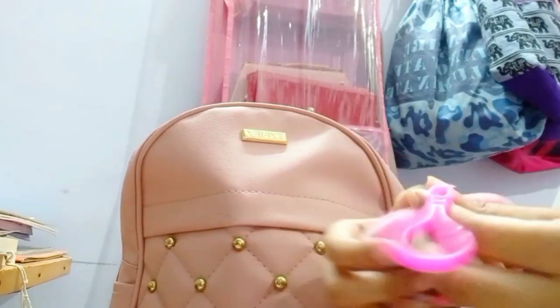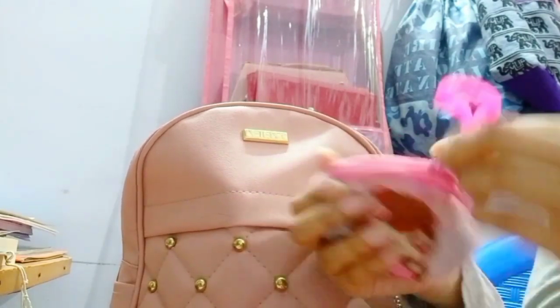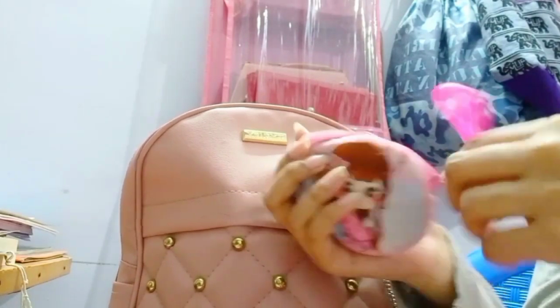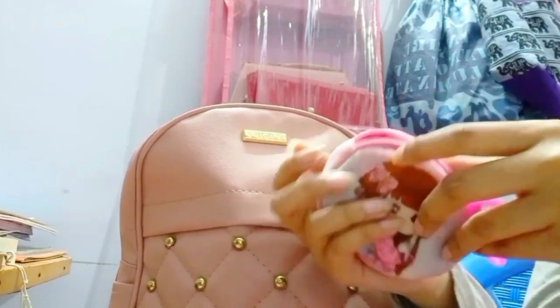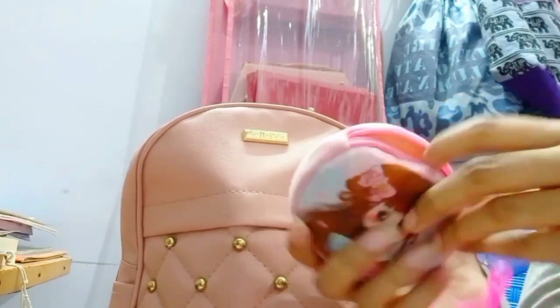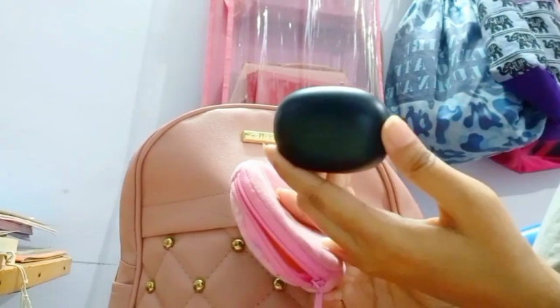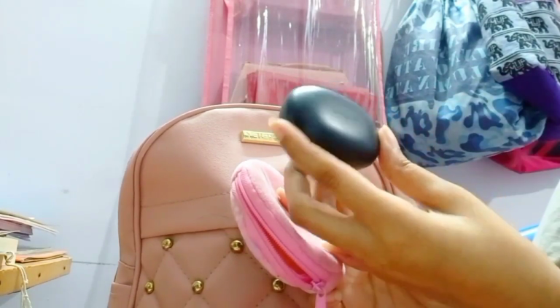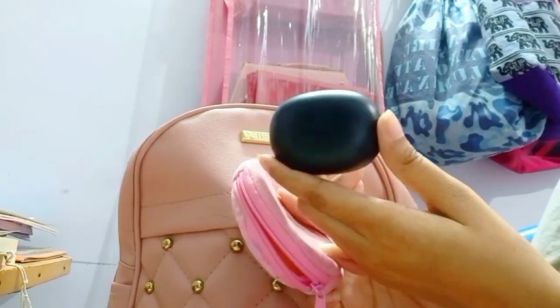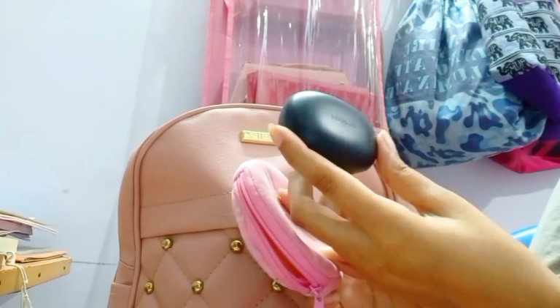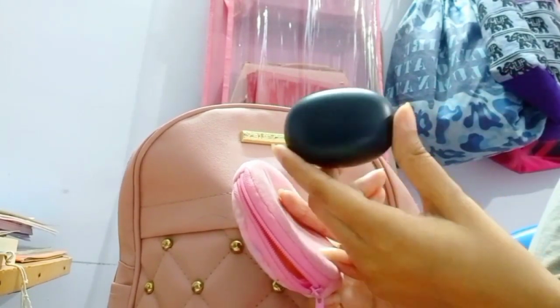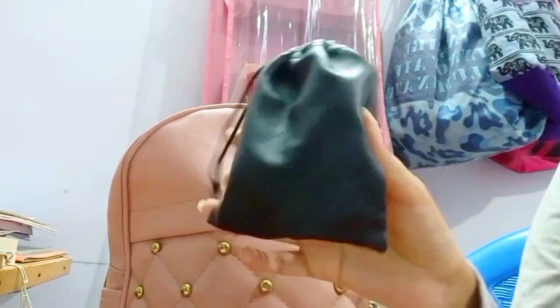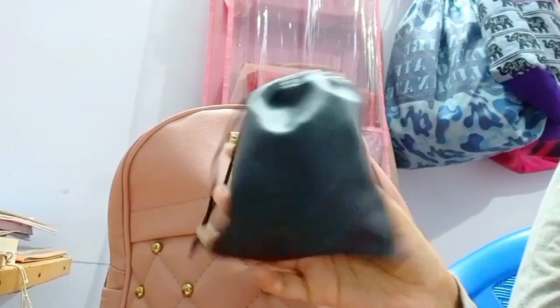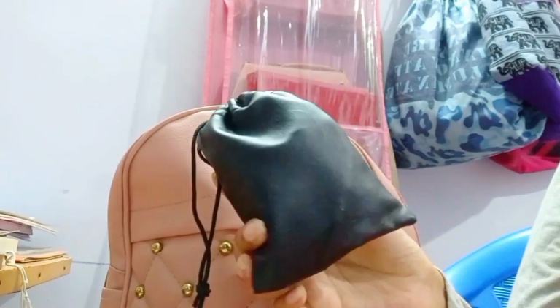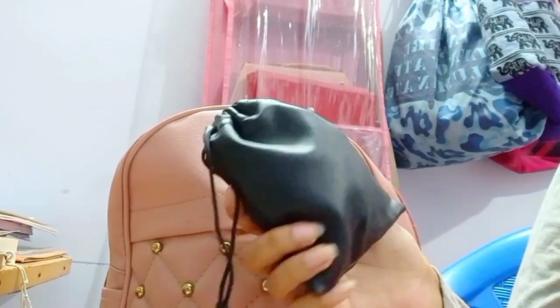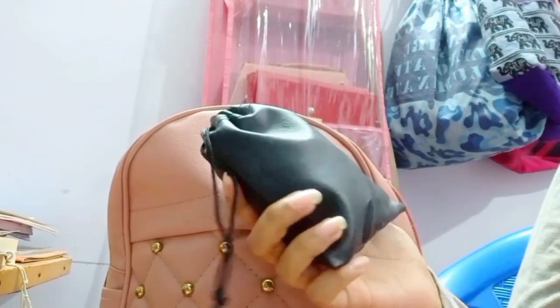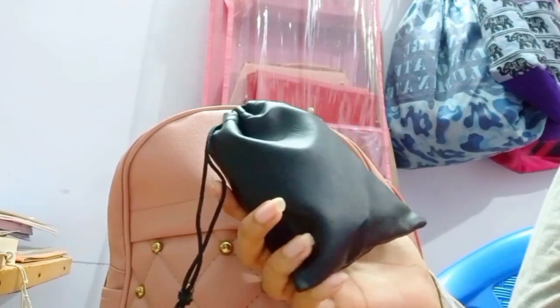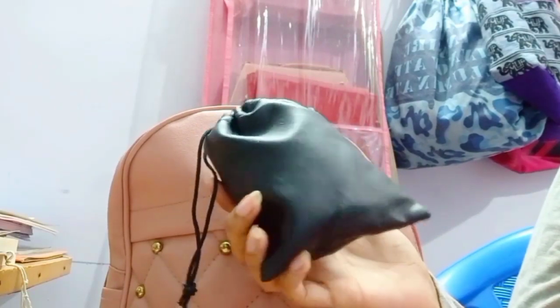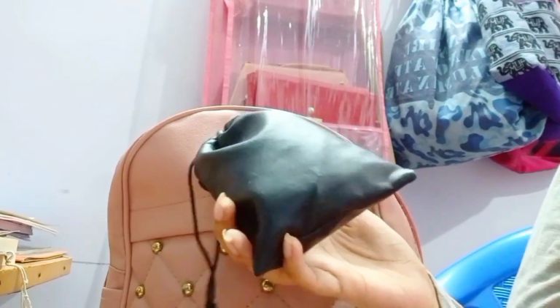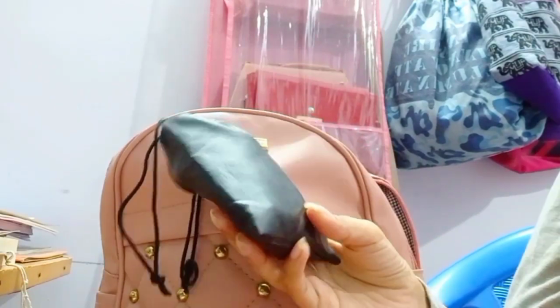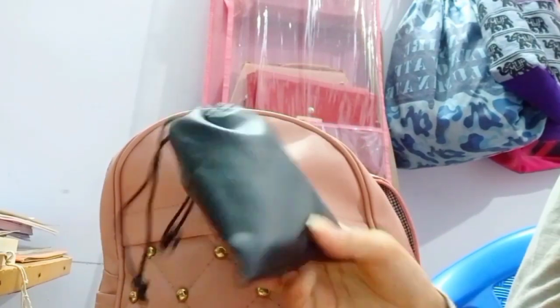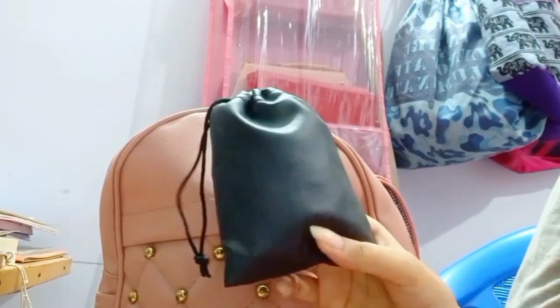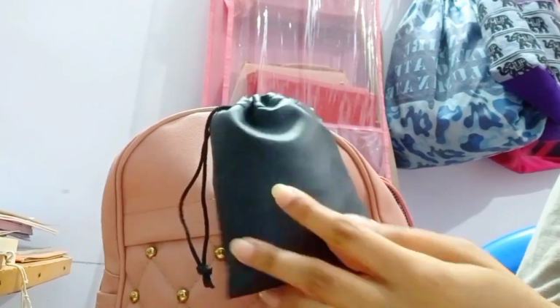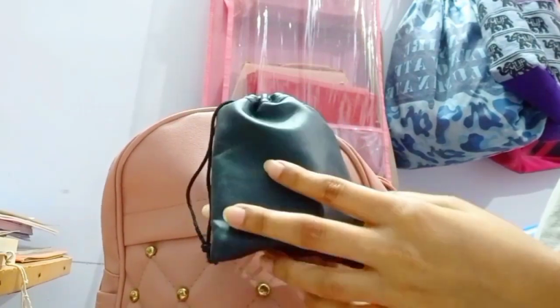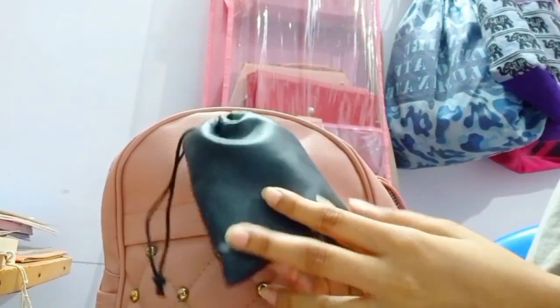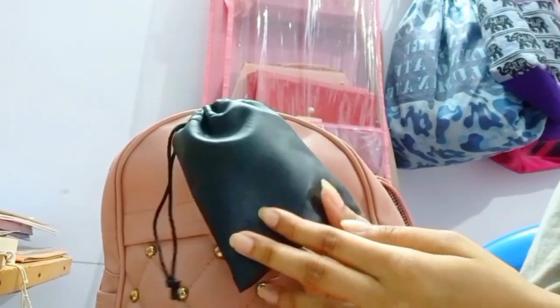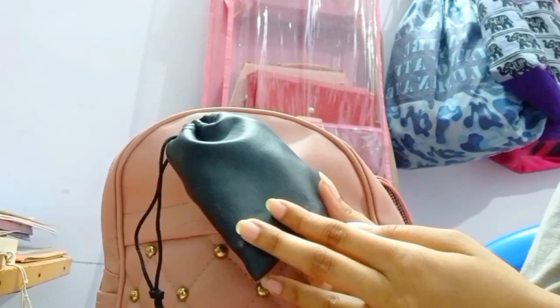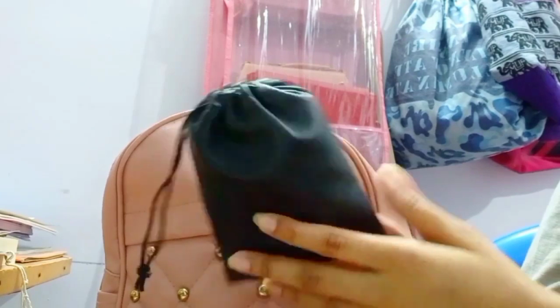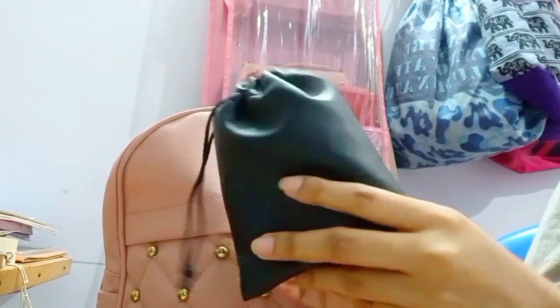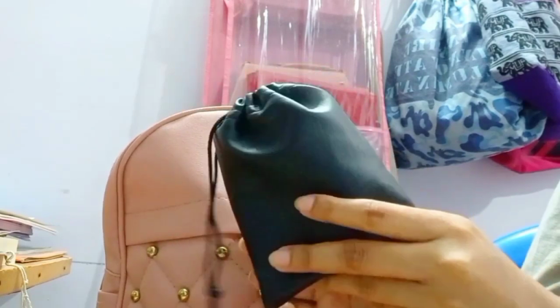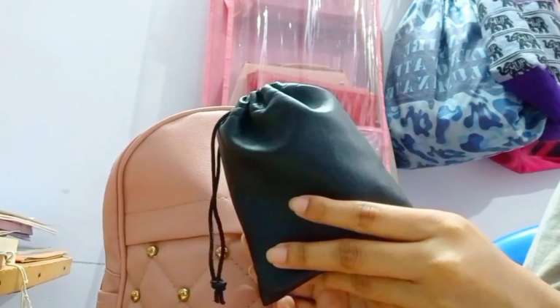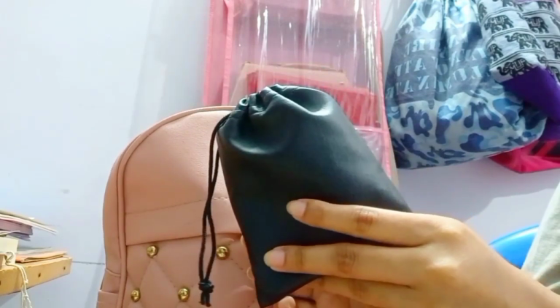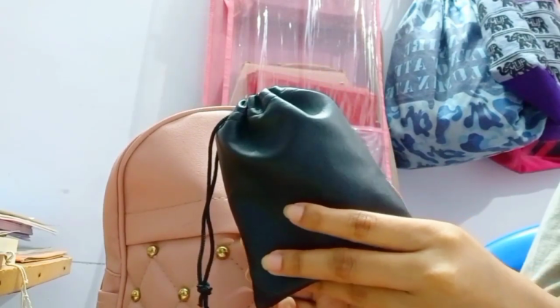There are wireless earbuds. Second, we have a medicinal kit. When we travel, we carry basic tablets. This is the pouch.